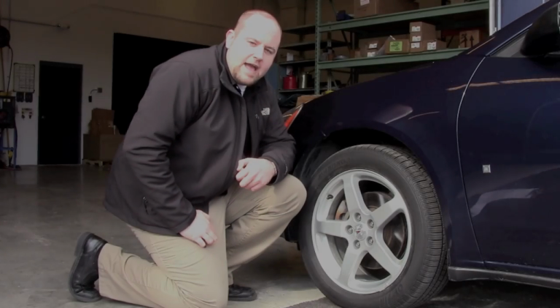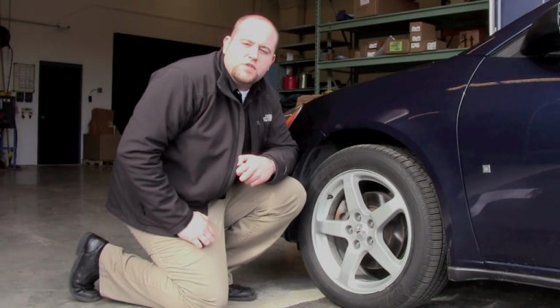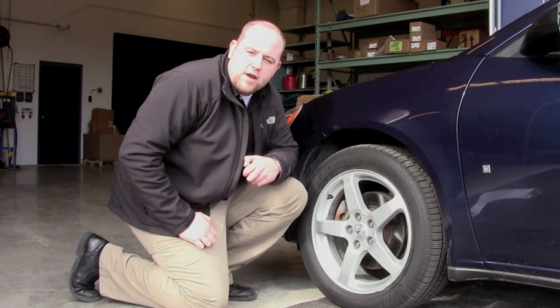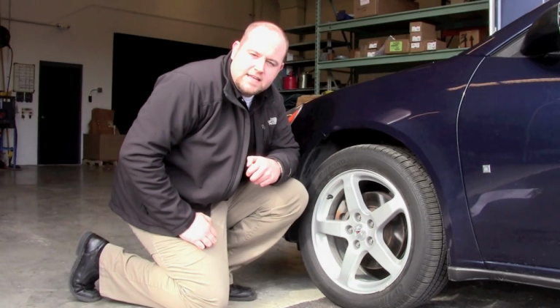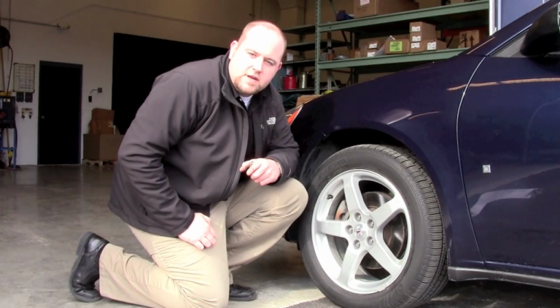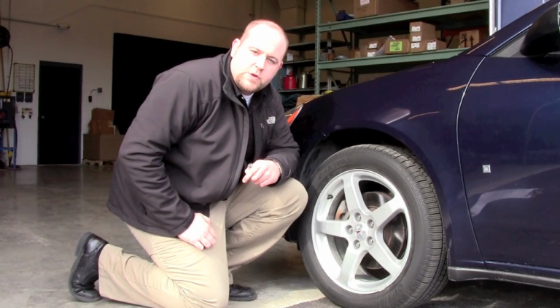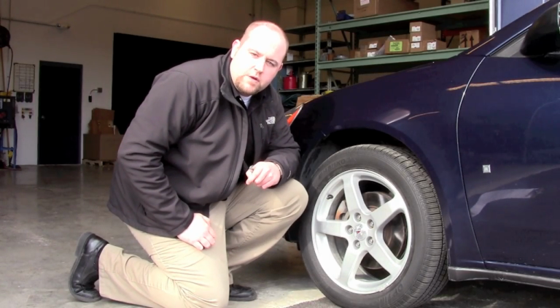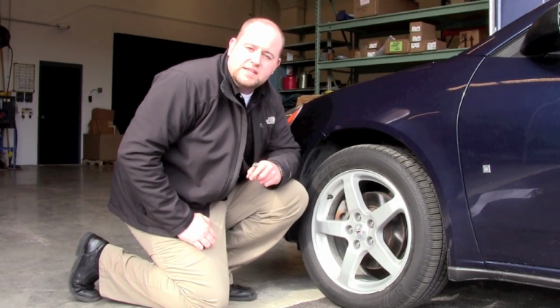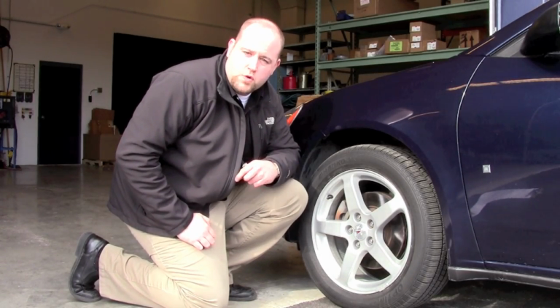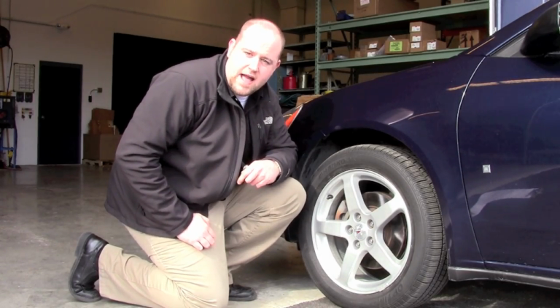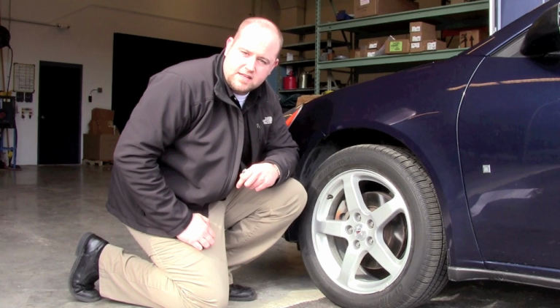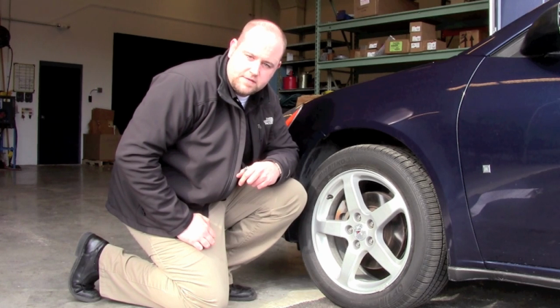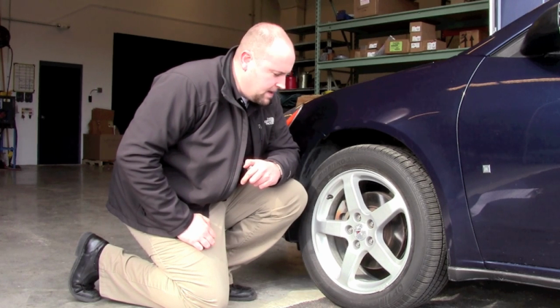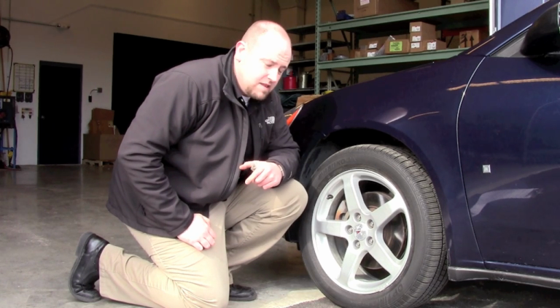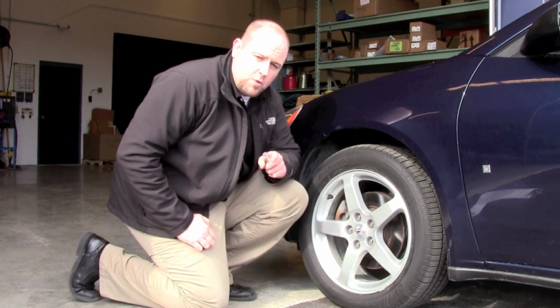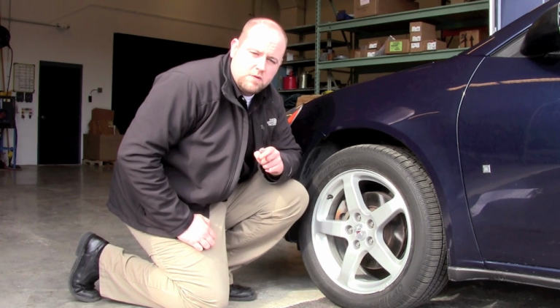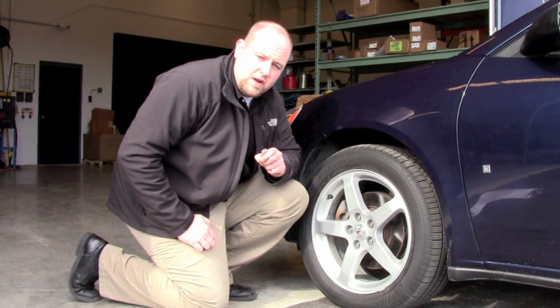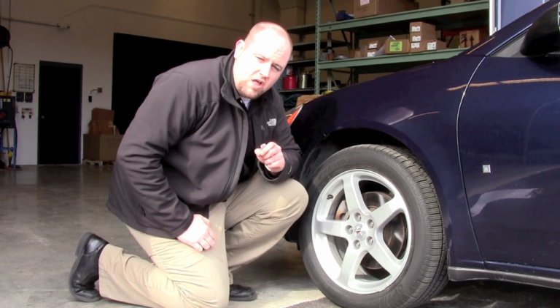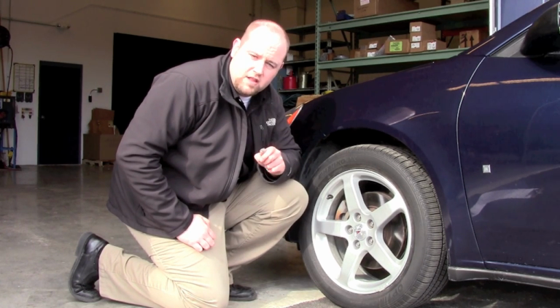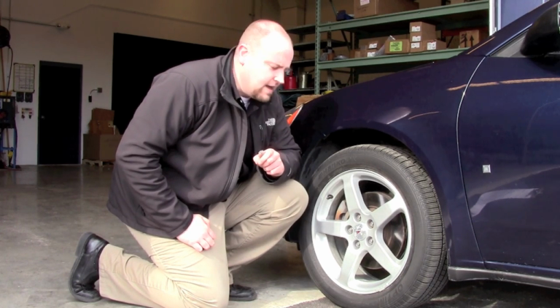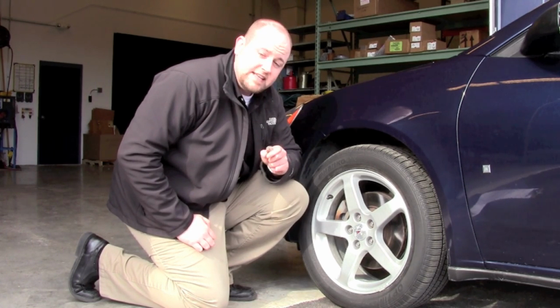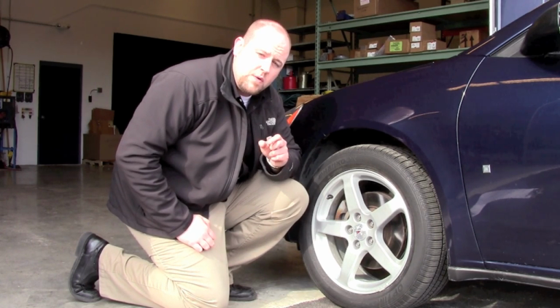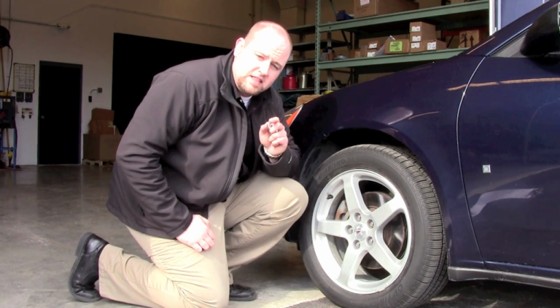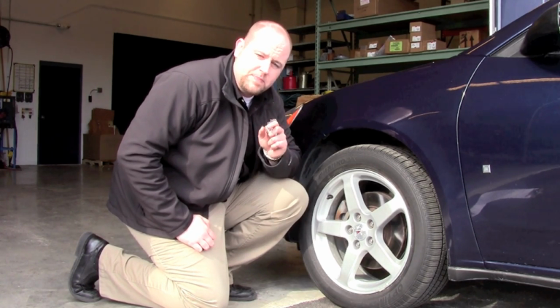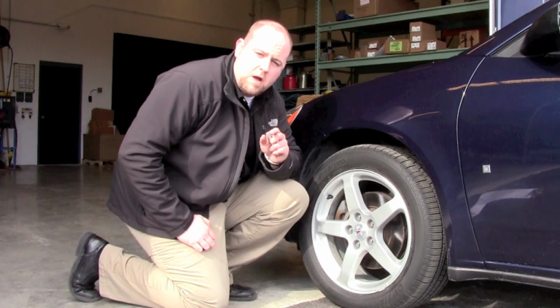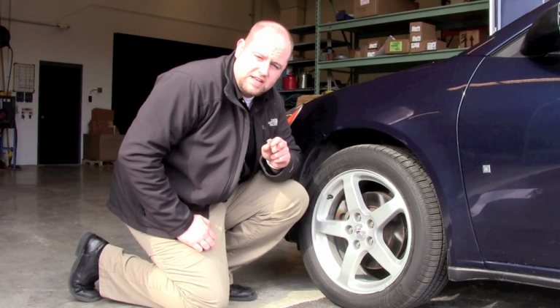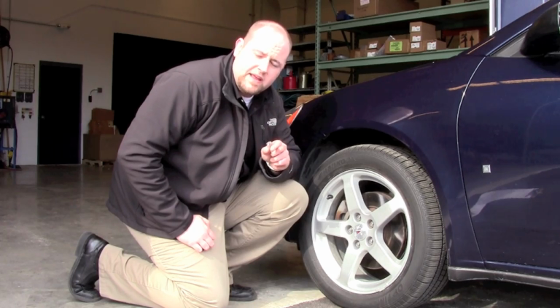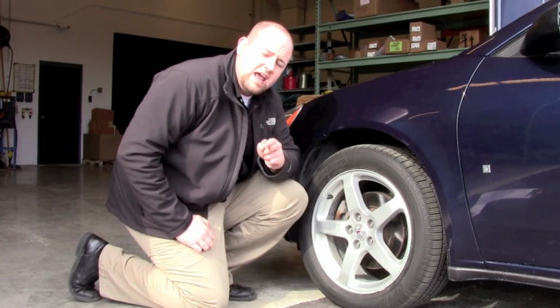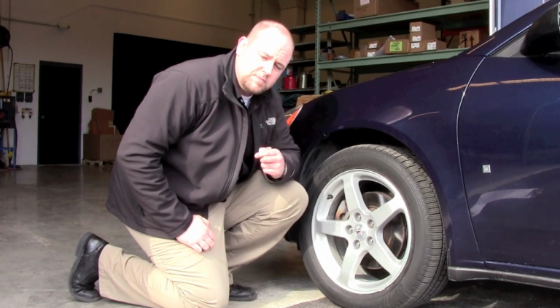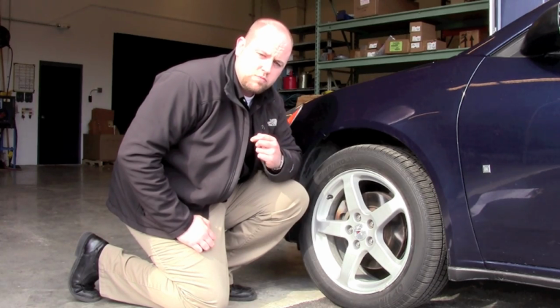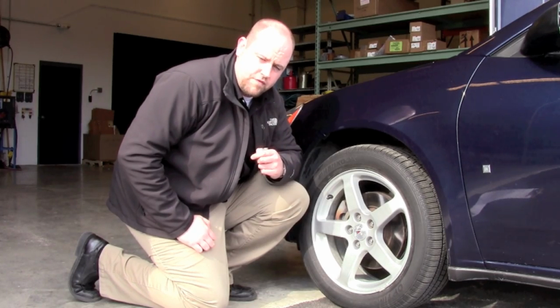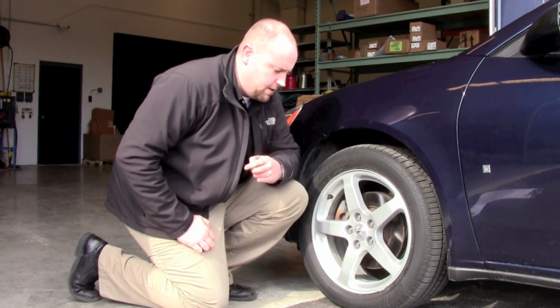Hi, I'm Jeff with McGard and today I'm going to demonstrate for you a basic tuner wheel lock installation. The most important thing to remember when installing a wheel lock is that it should always be the last piece applied to the wheel and the first piece removed from the wheel.